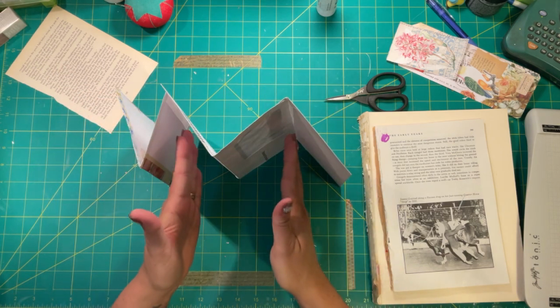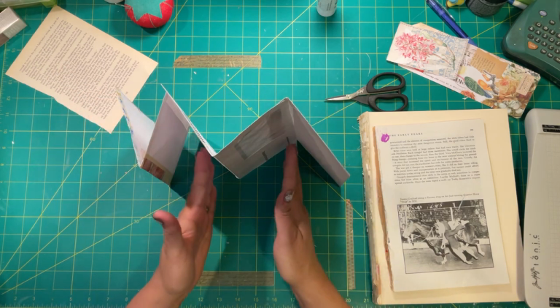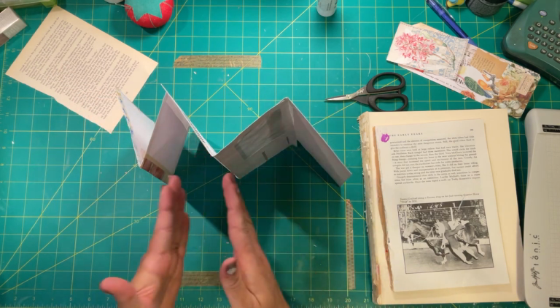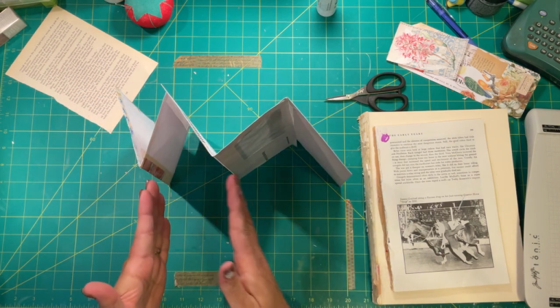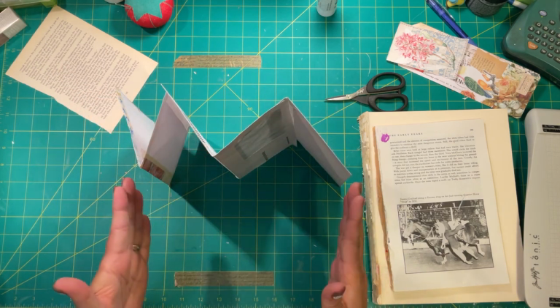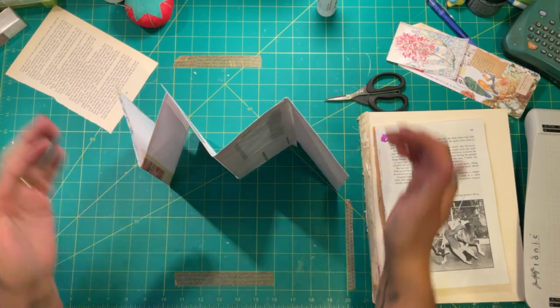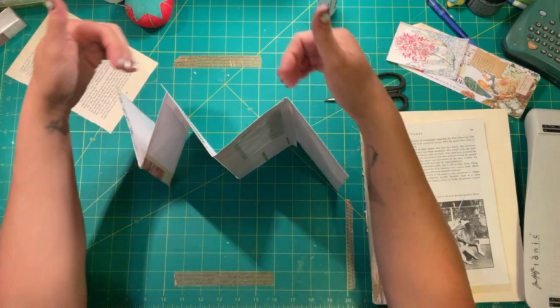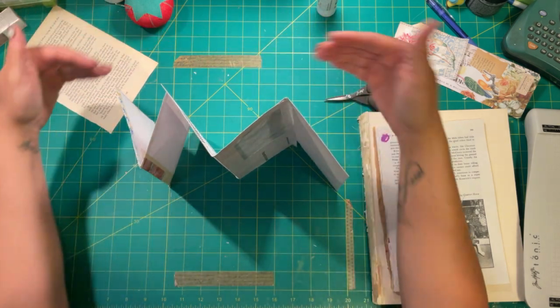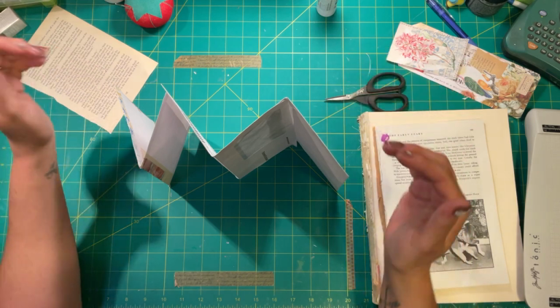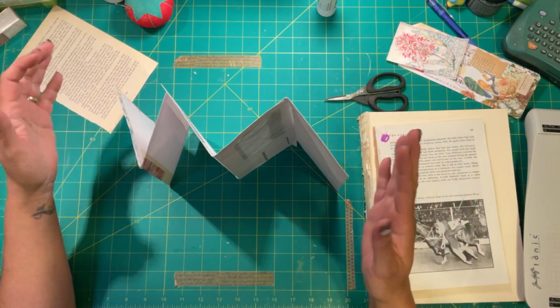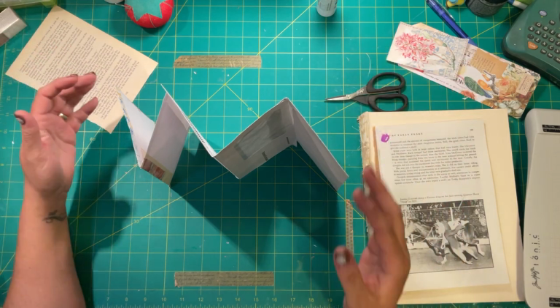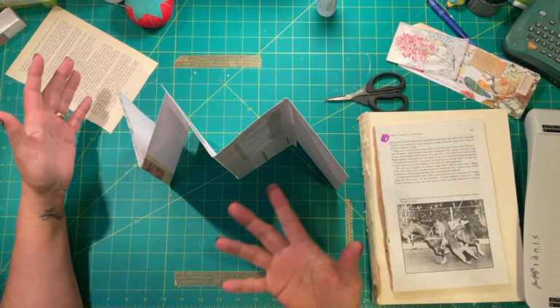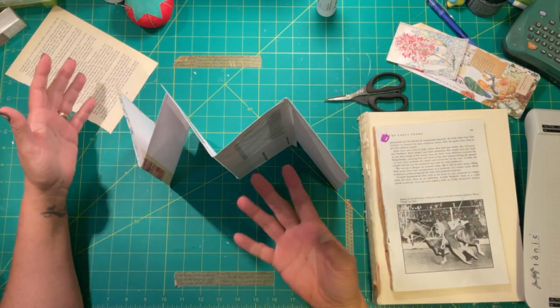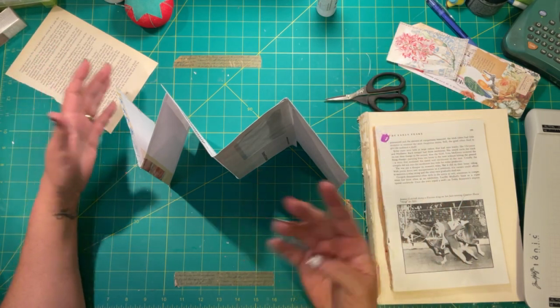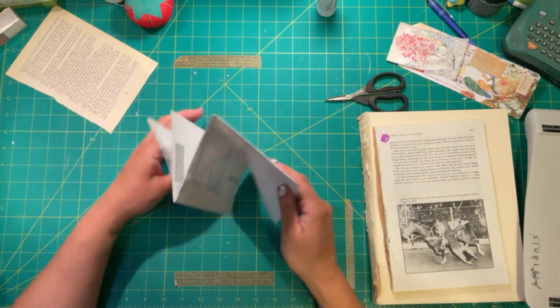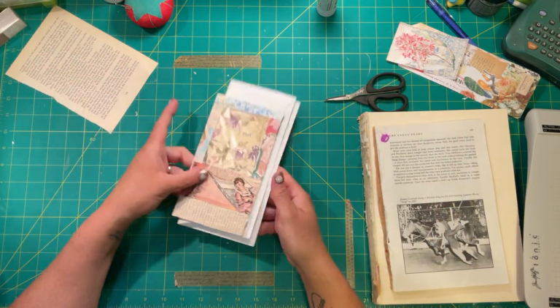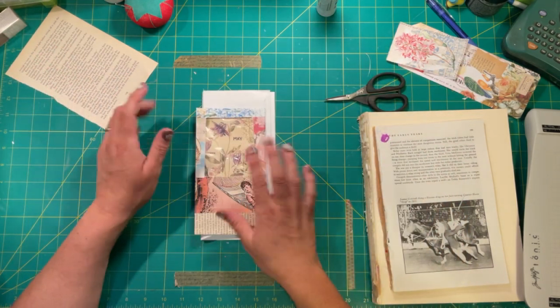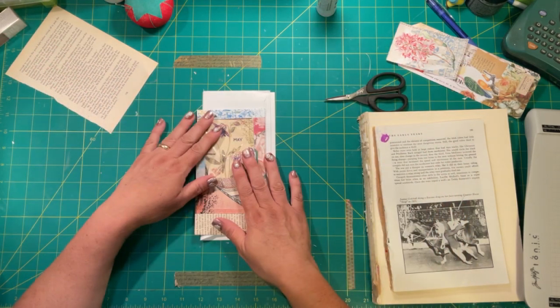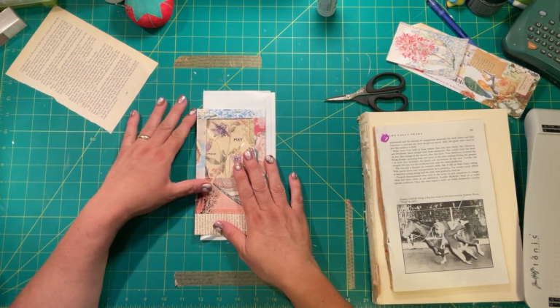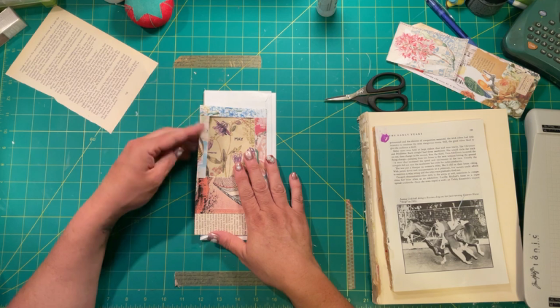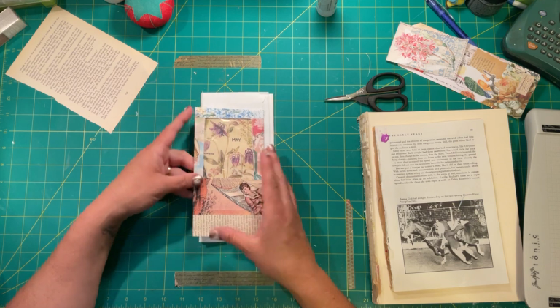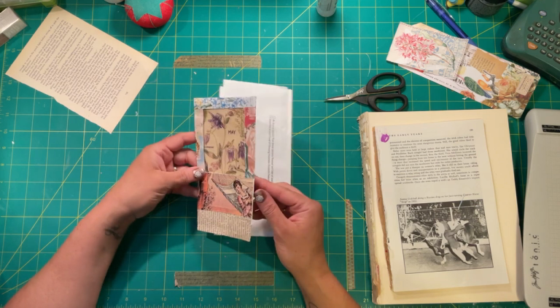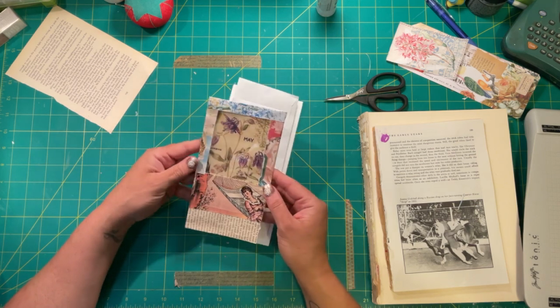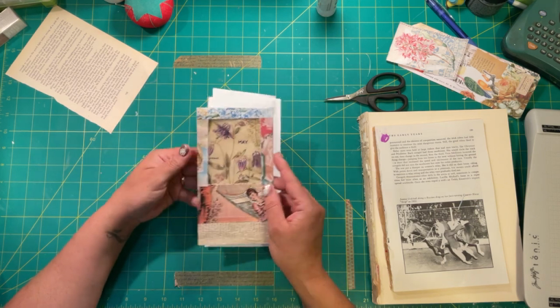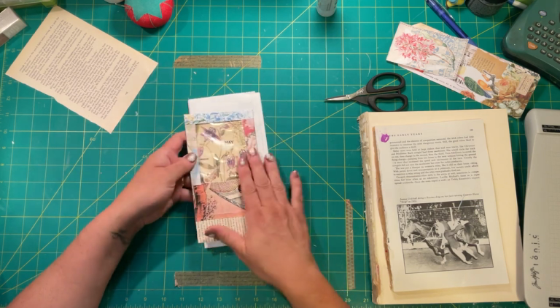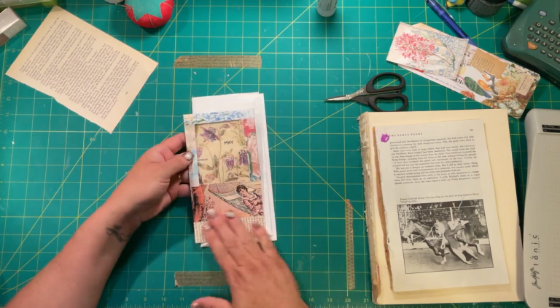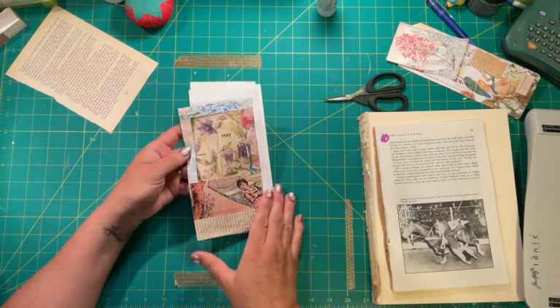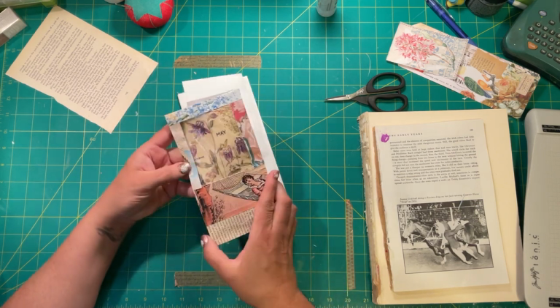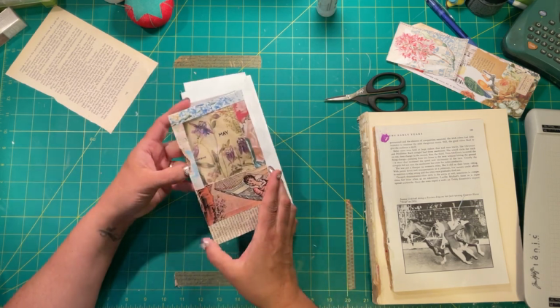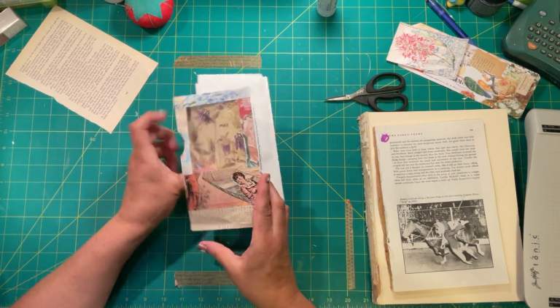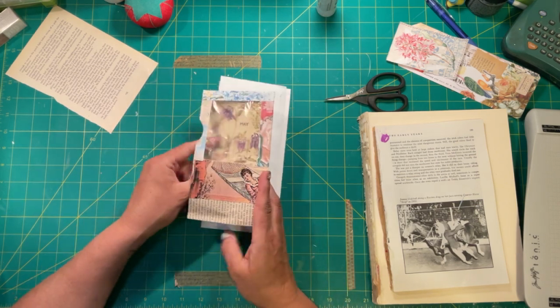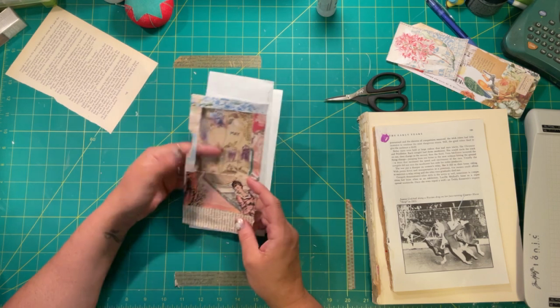It has valleys and then hills. I think I'm going to put in four small signatures in this and we'll go from there. On this first sheet, as you can see, I've already collaged, so I'm going to use some Roxy Creations paper and some old book pages.